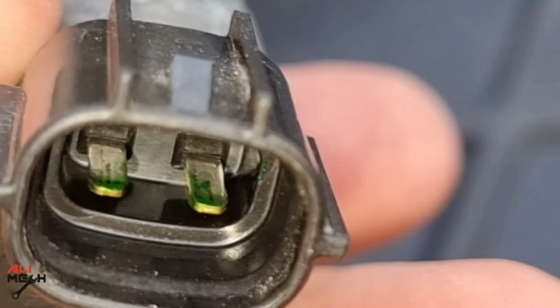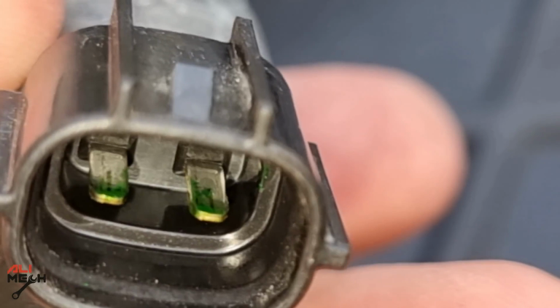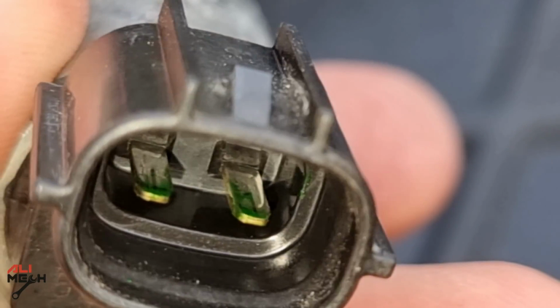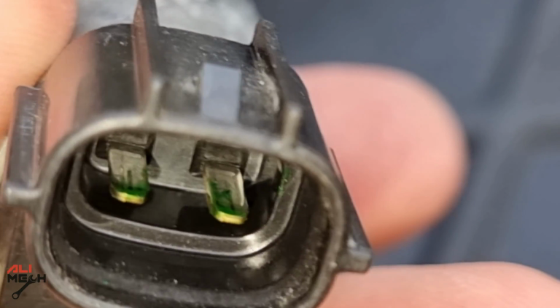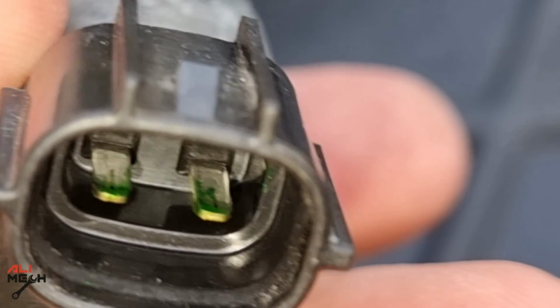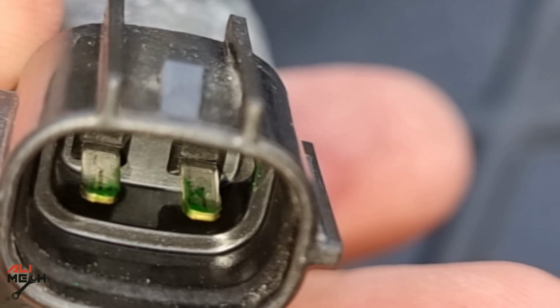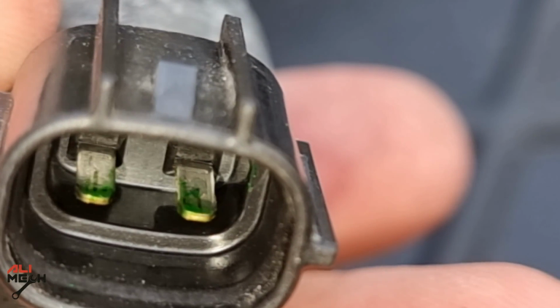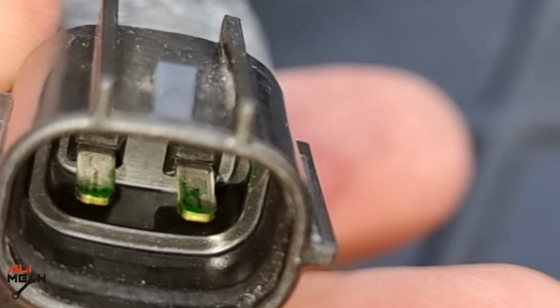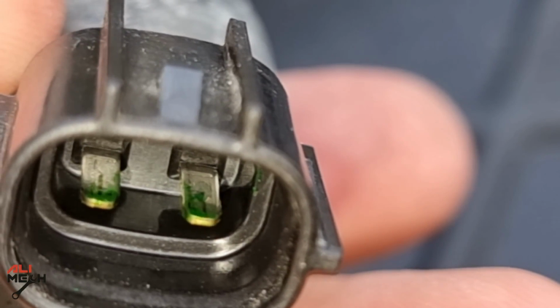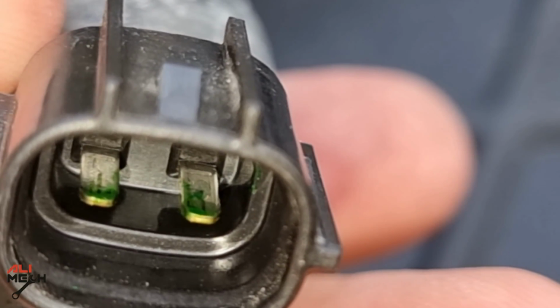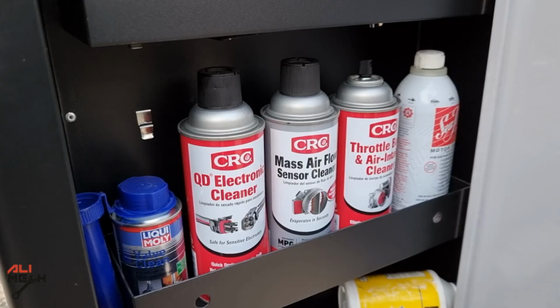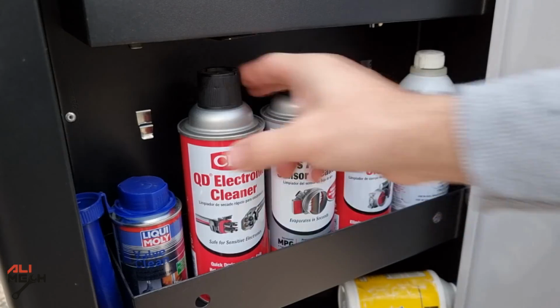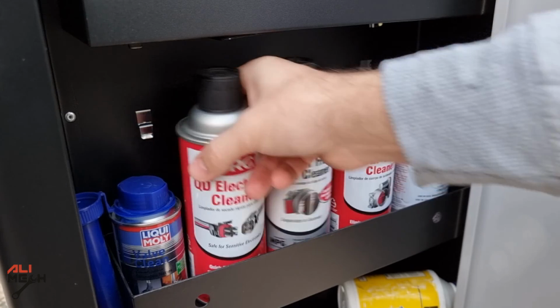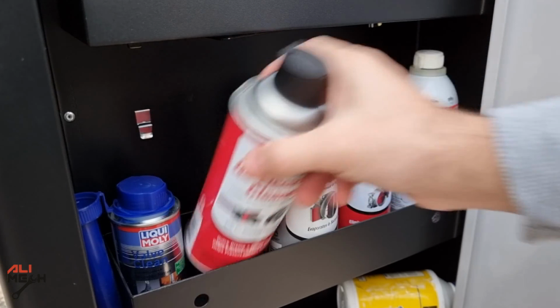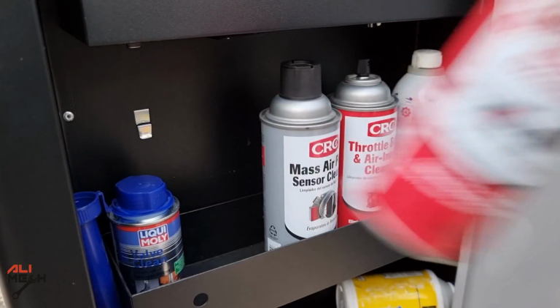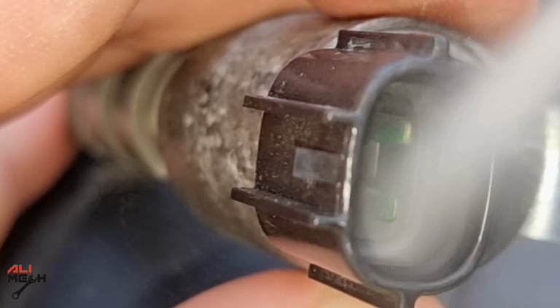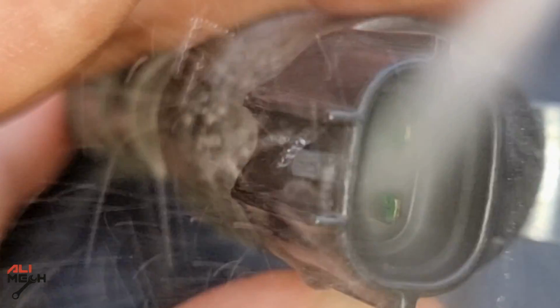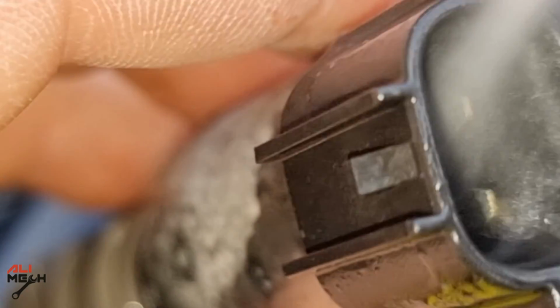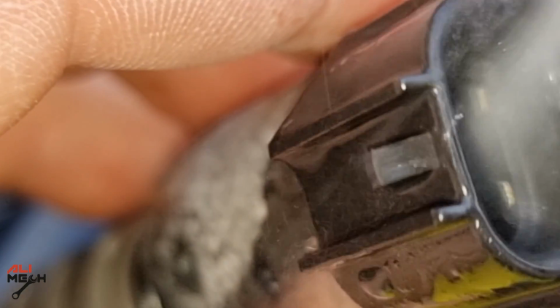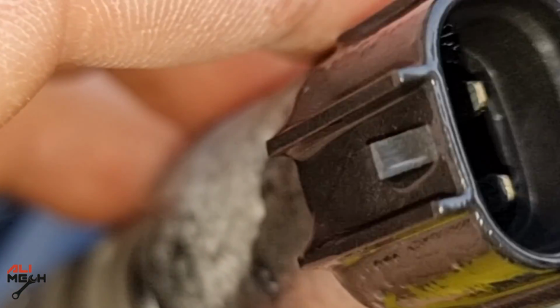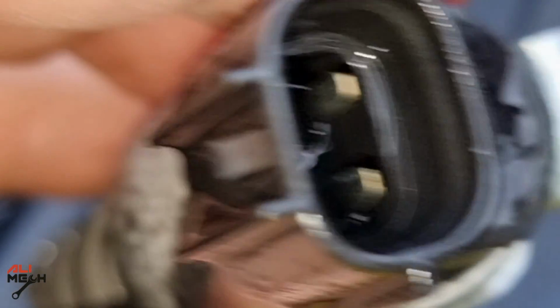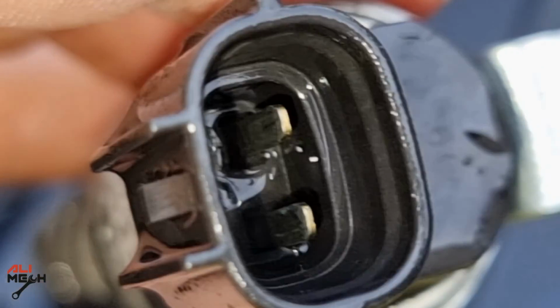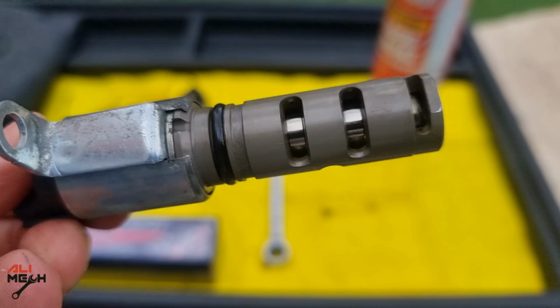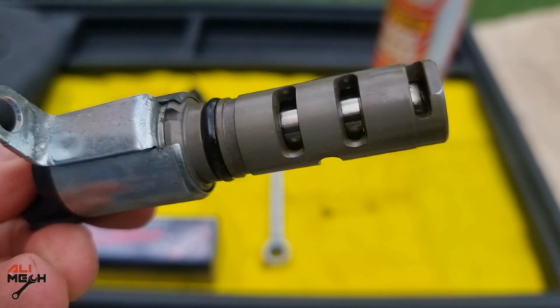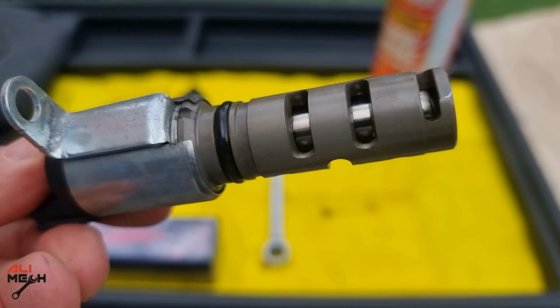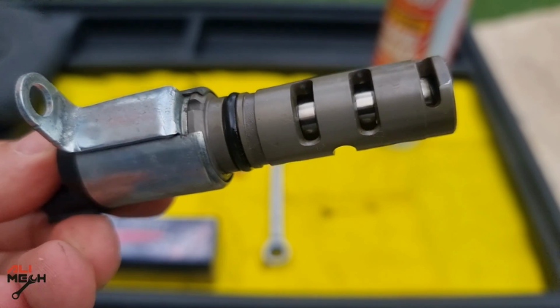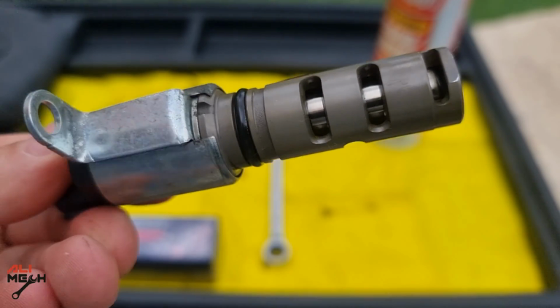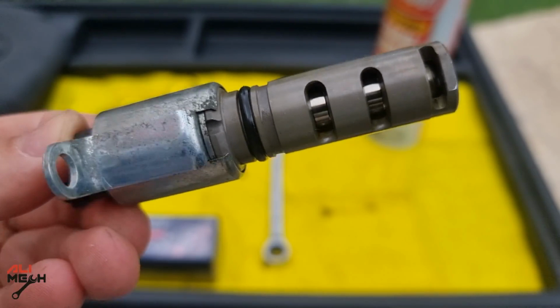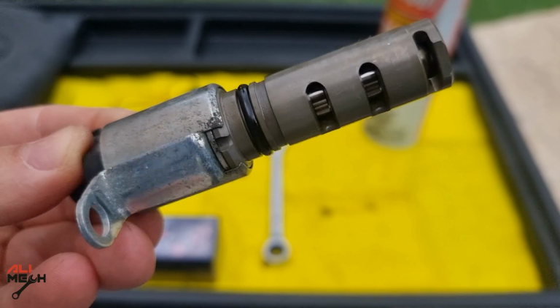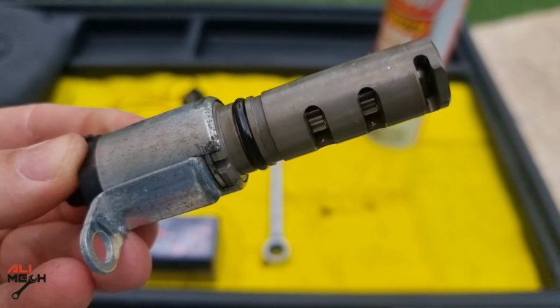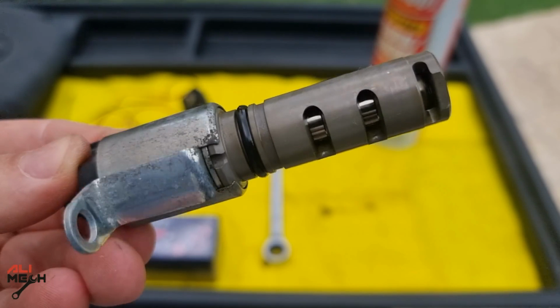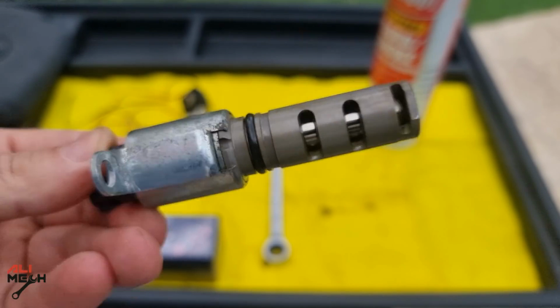If you've seen oxidation marks on the pins, you can clean it with electronic cleaner, or use a flat screwdriver to remove that for better contact. The solenoid is clean now.